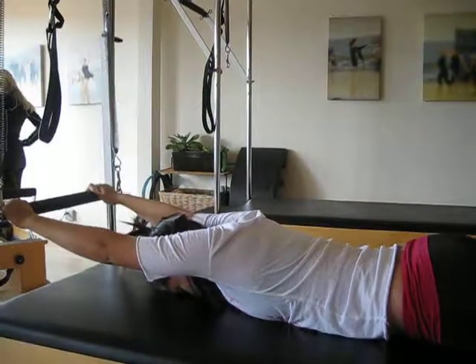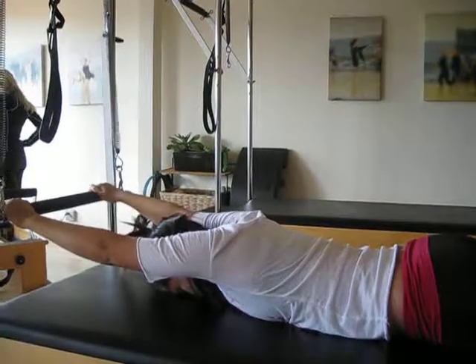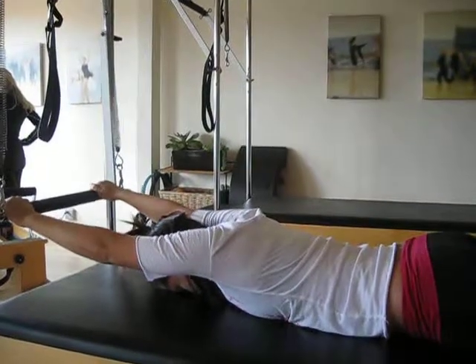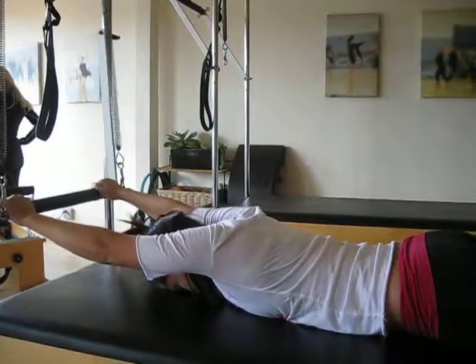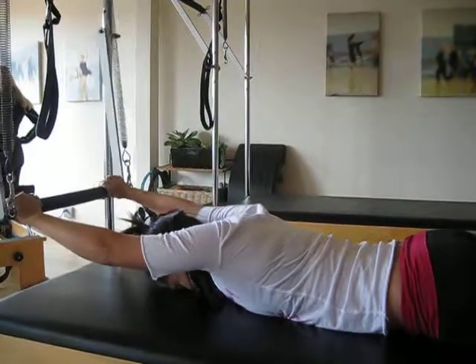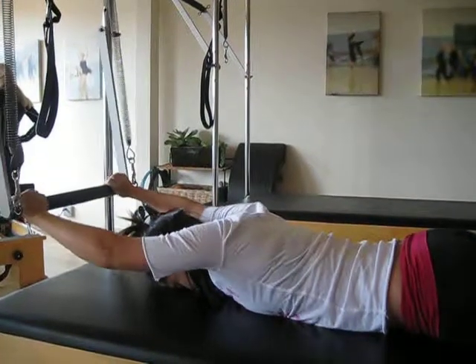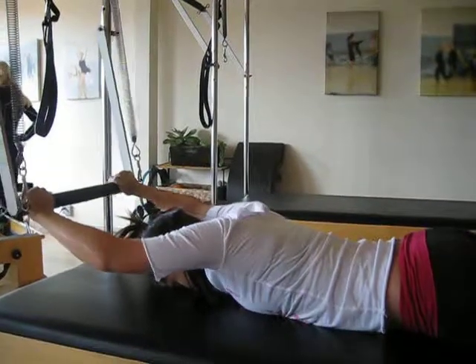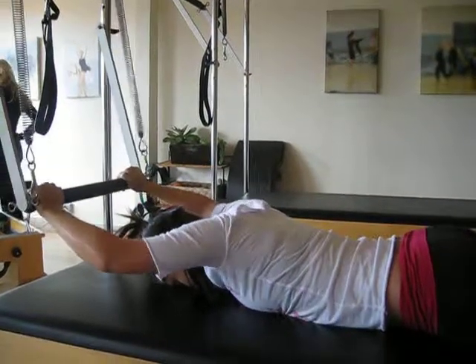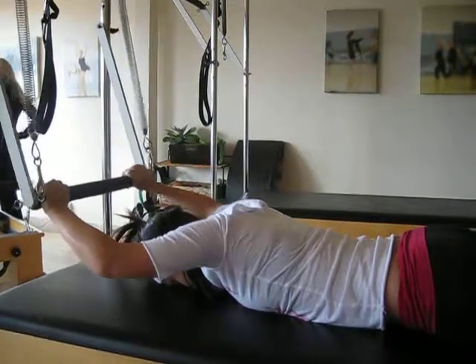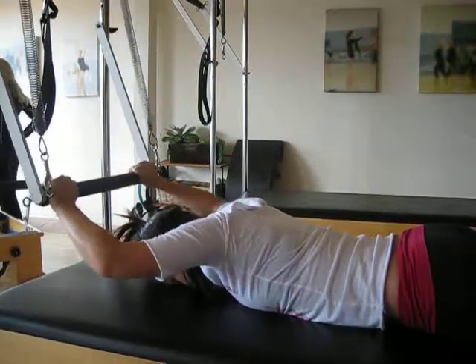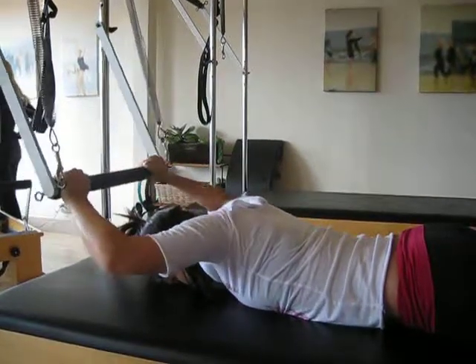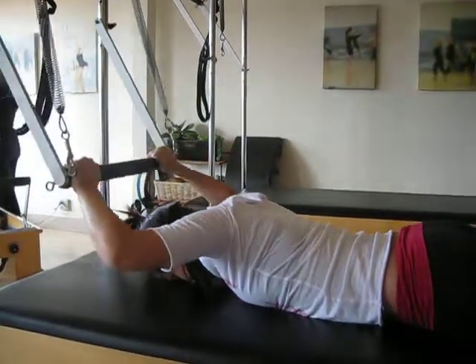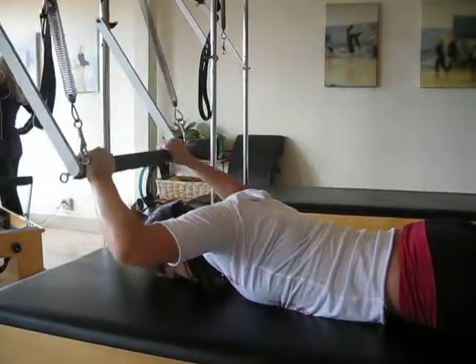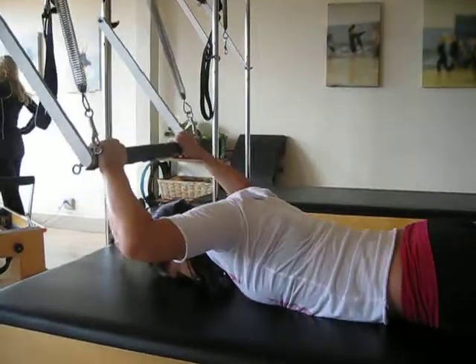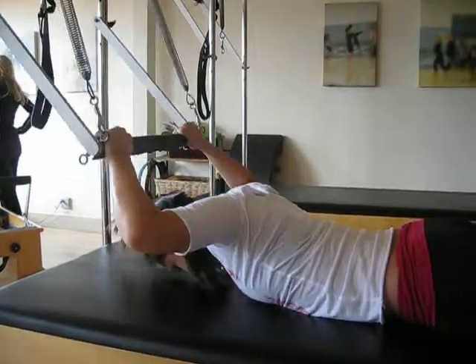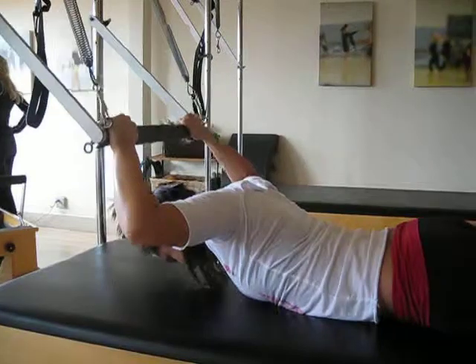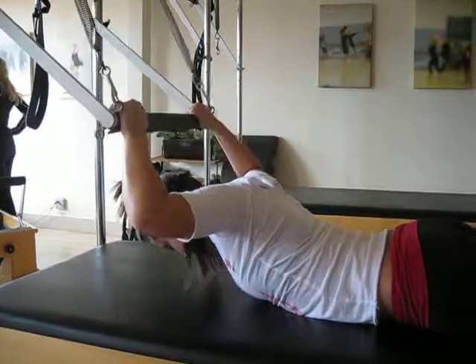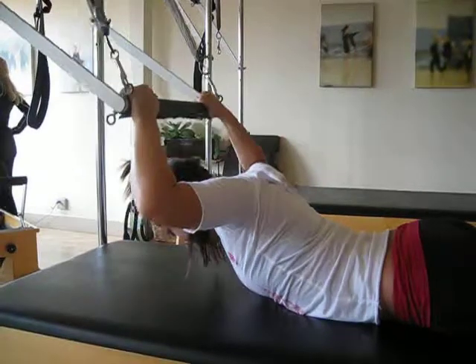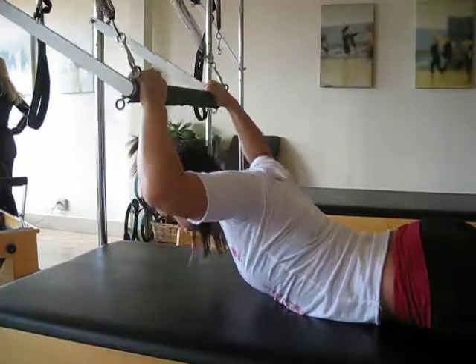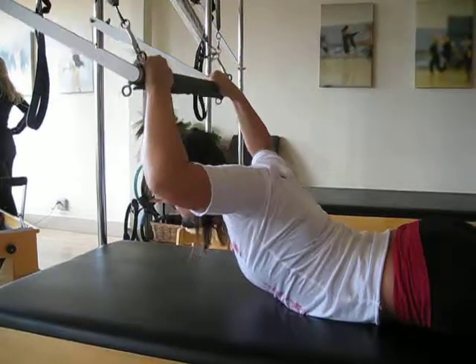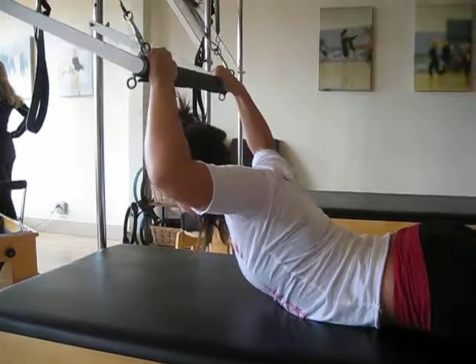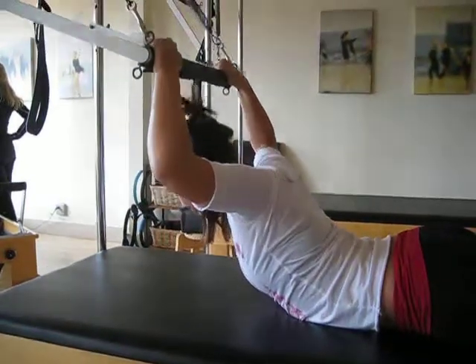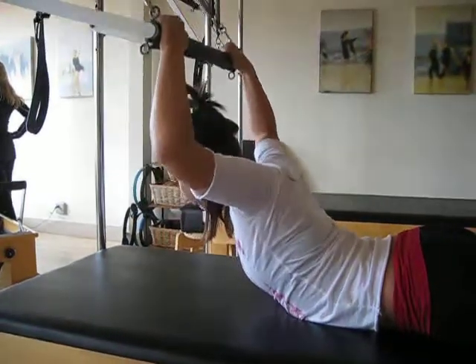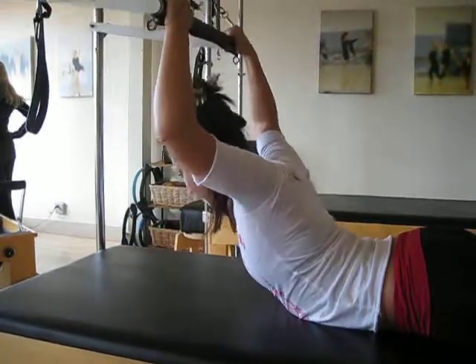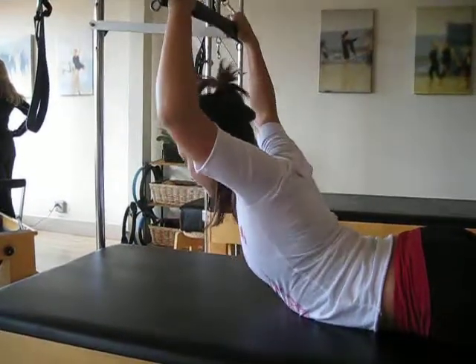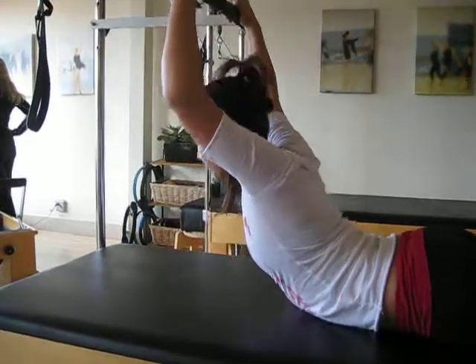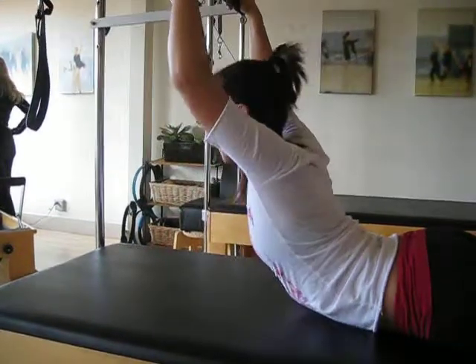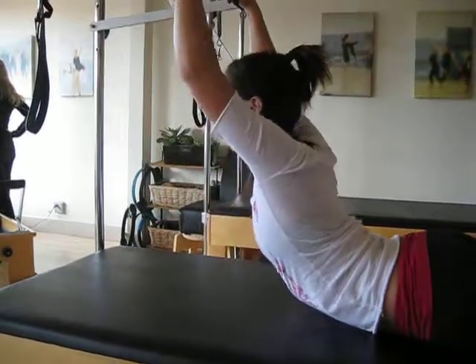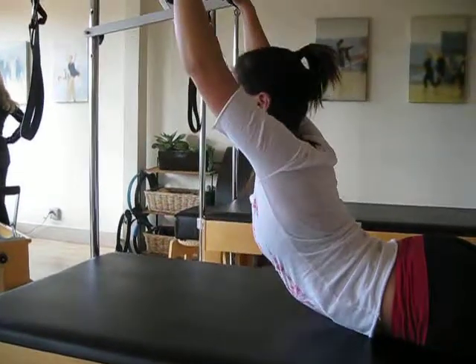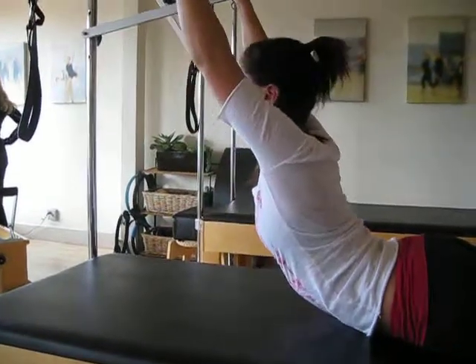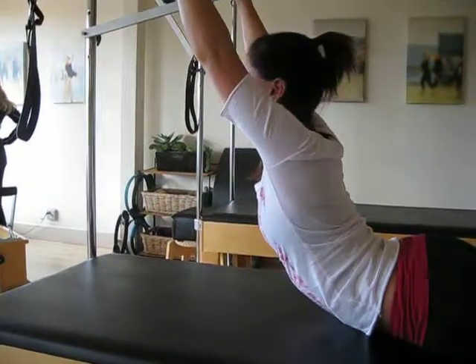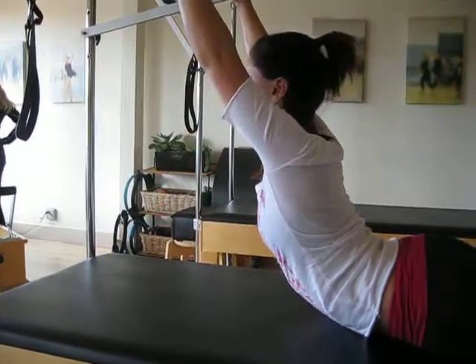Drawing the shoulder blades down the back. Tighten your abs. Inhale. And then exhale as you finish and straighten and lengthen. Dropping those shoulder blades.